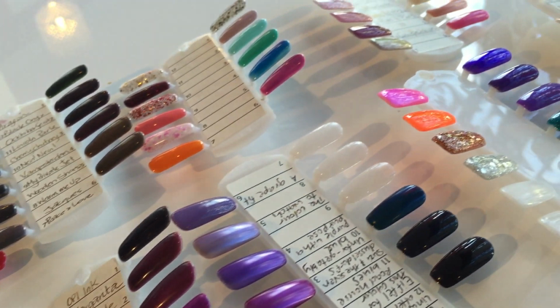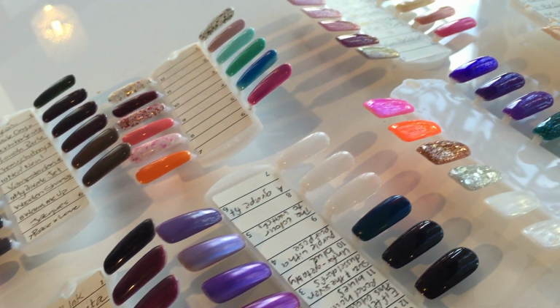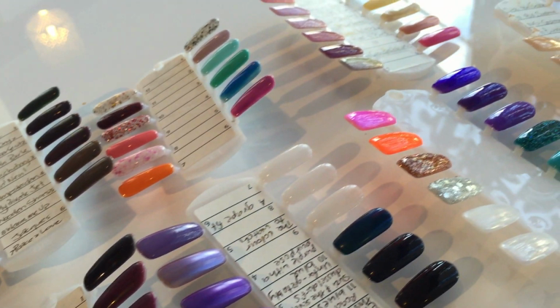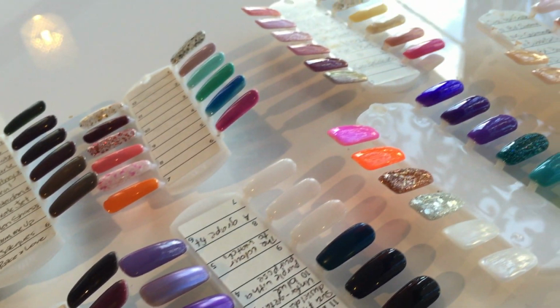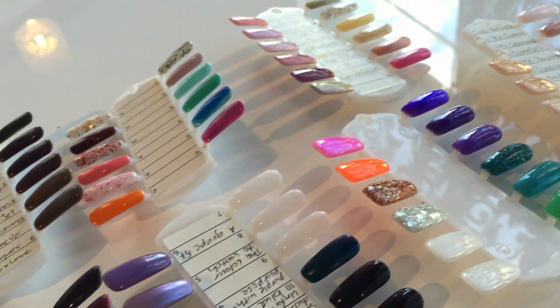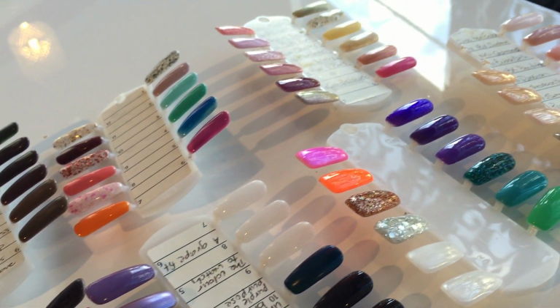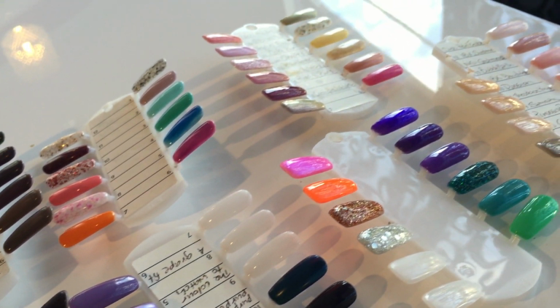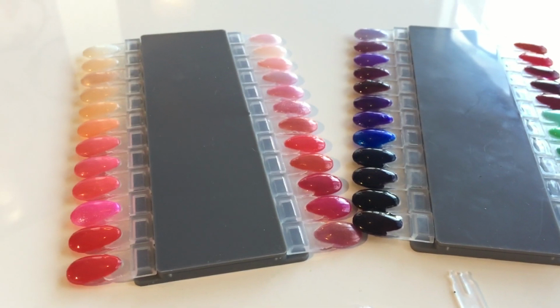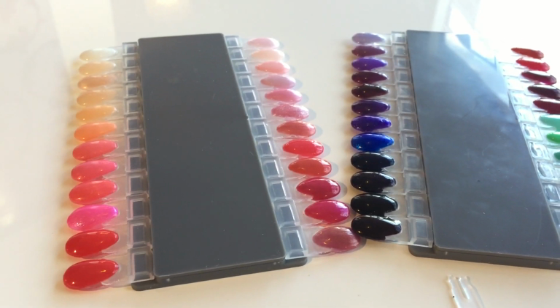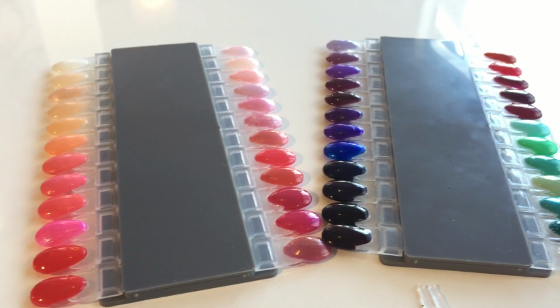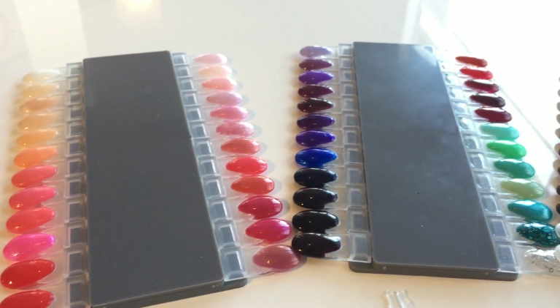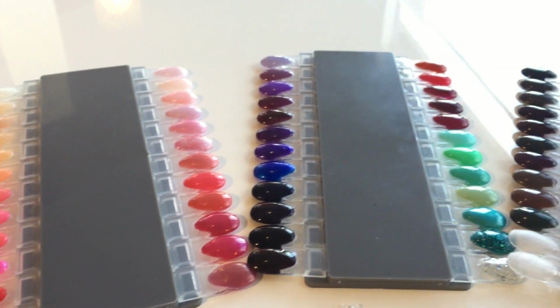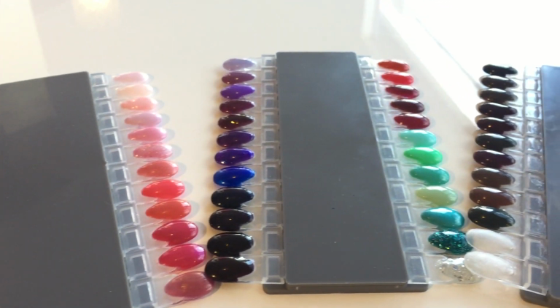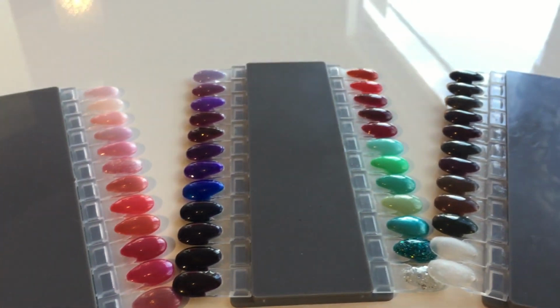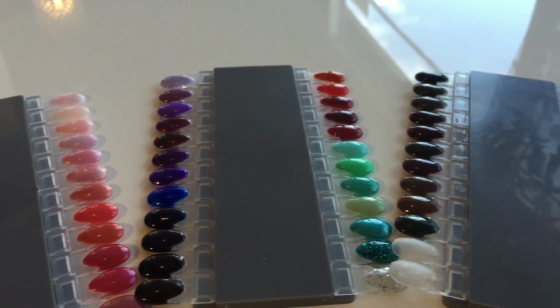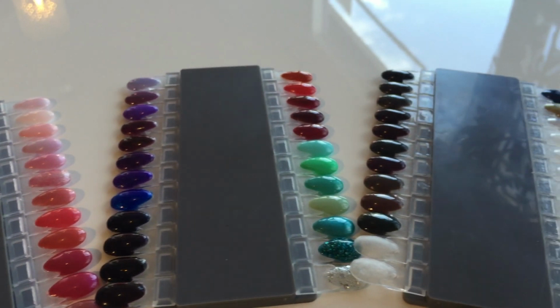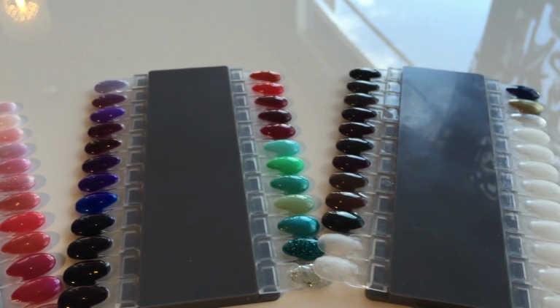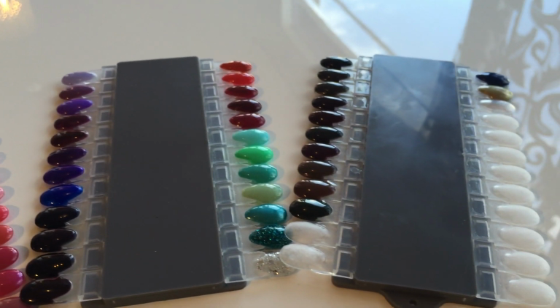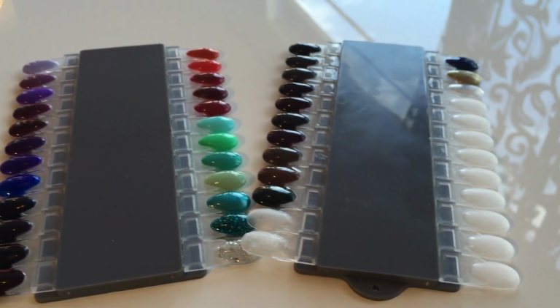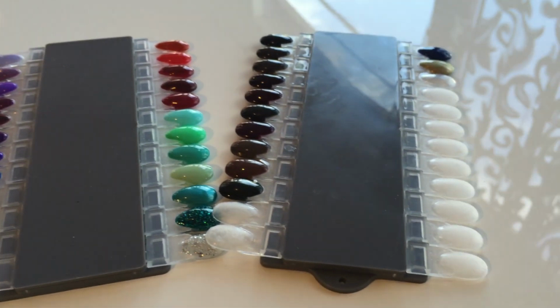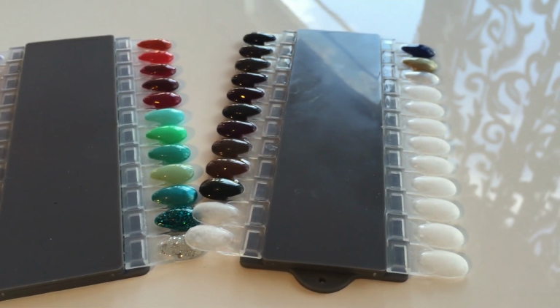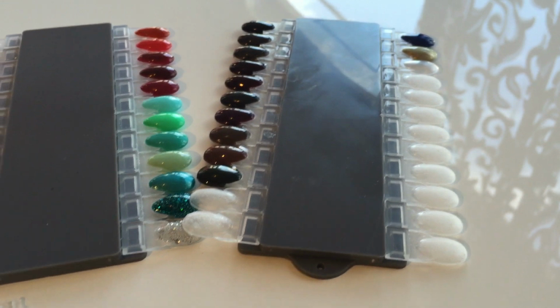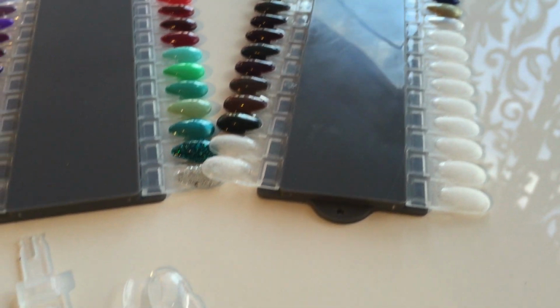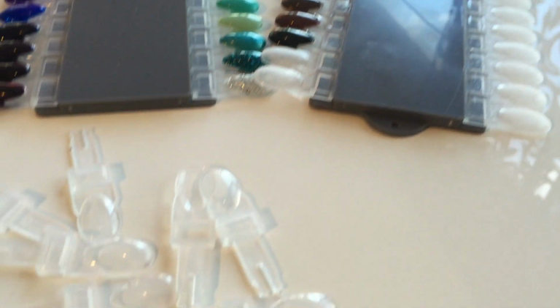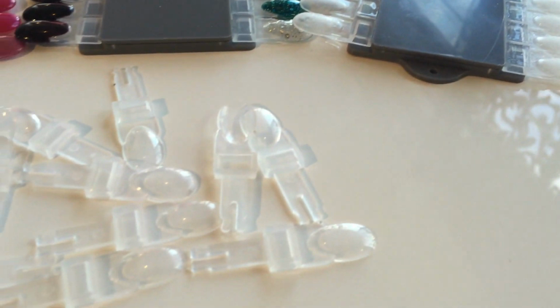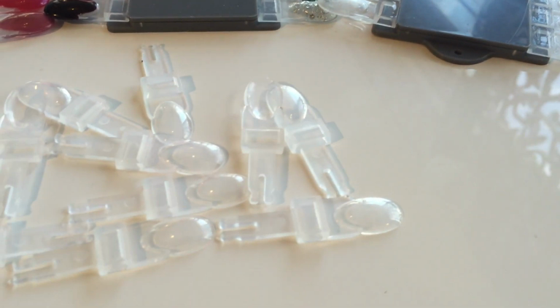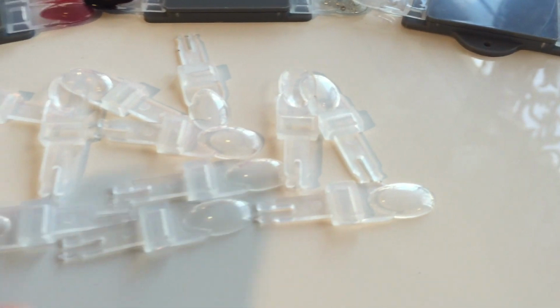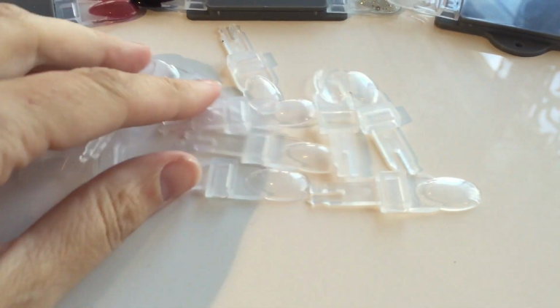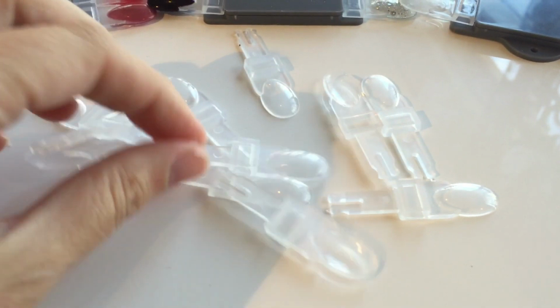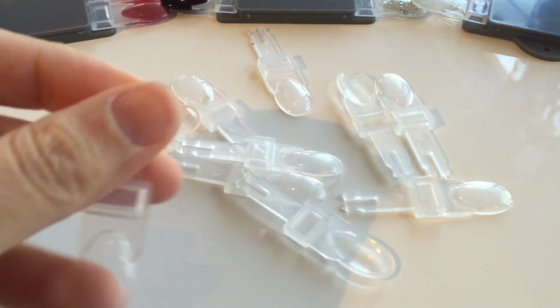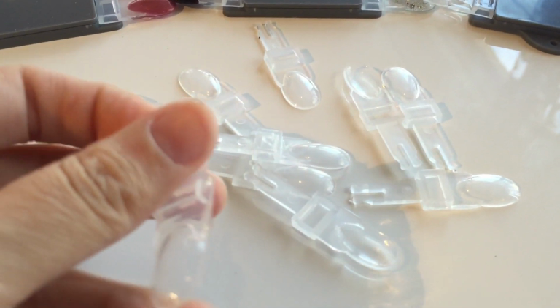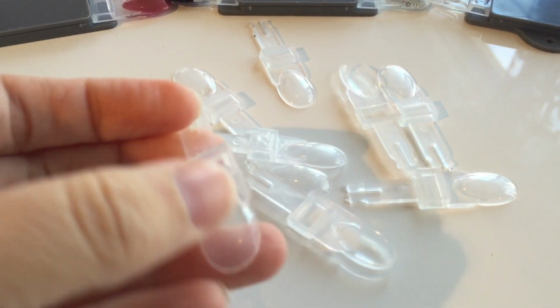We found these palettes online that actually click in and are interchangeable. So once you've painted them, you are sorted. You can switch and clip them in, change them and move them. They're amazing and they're from AliExpress.